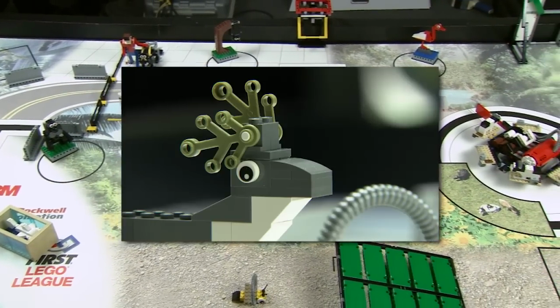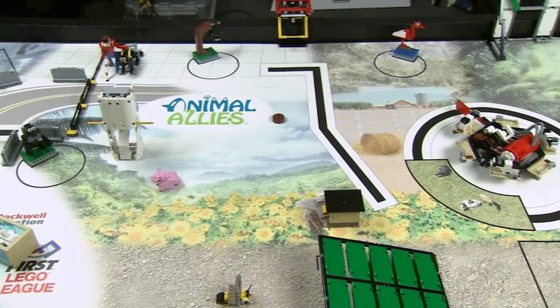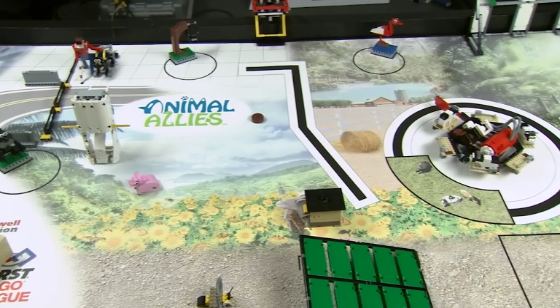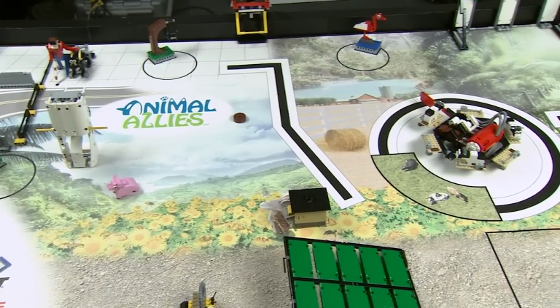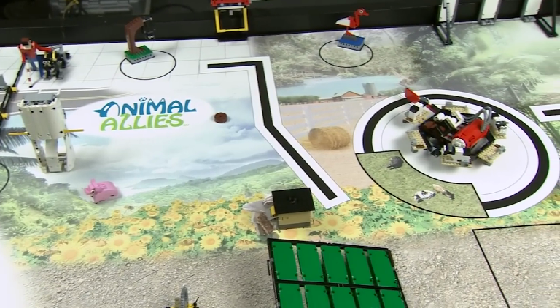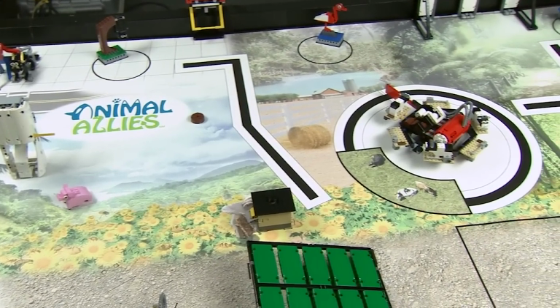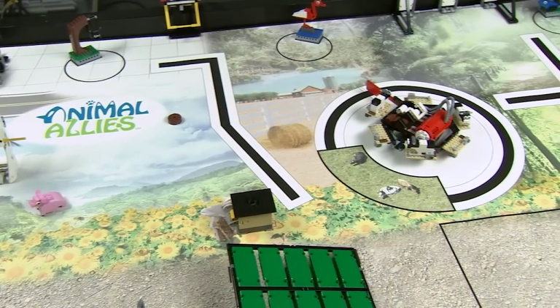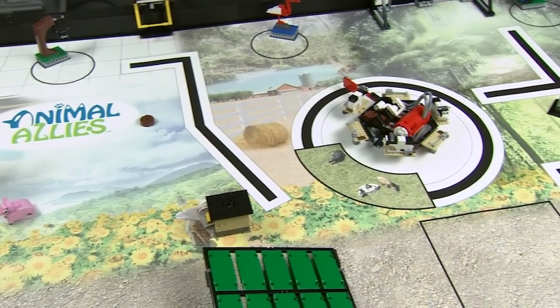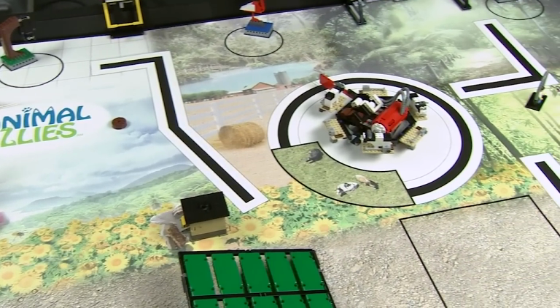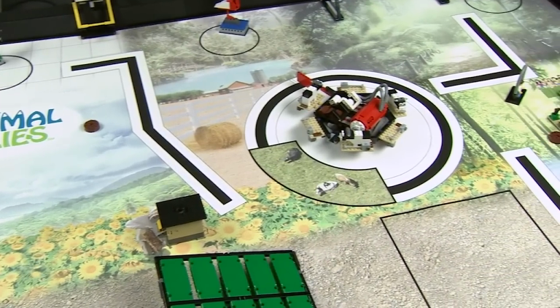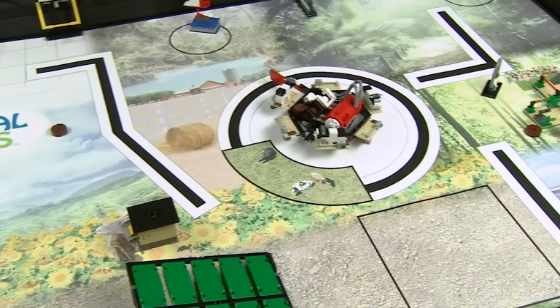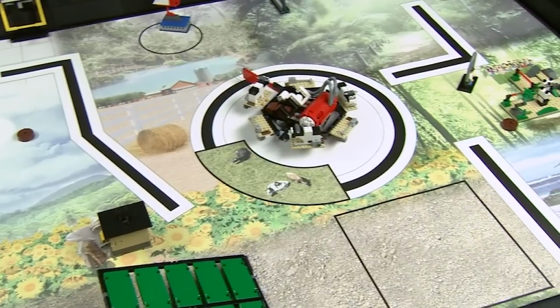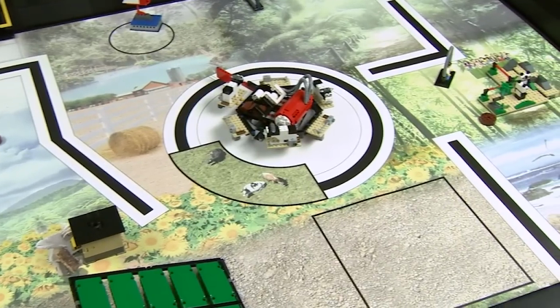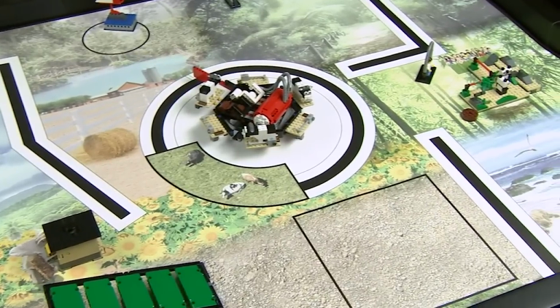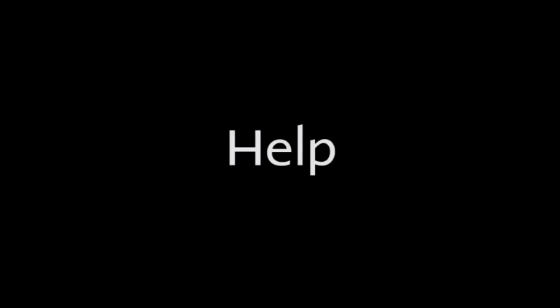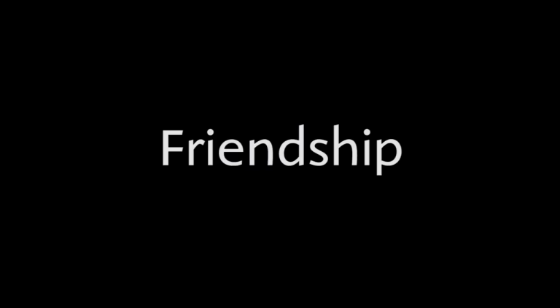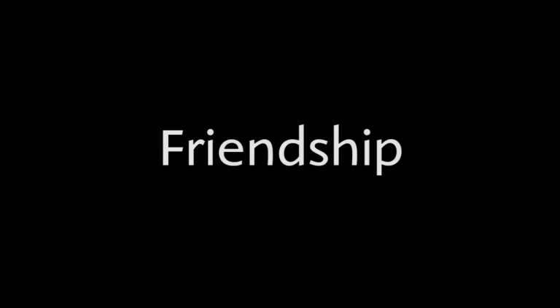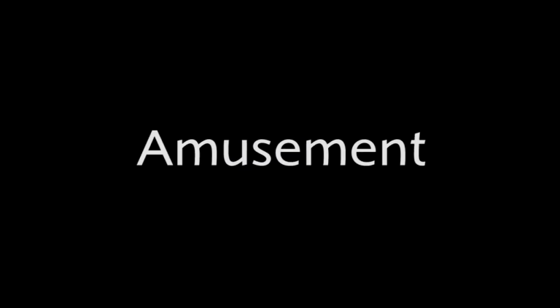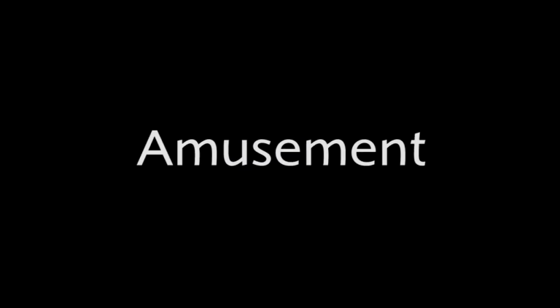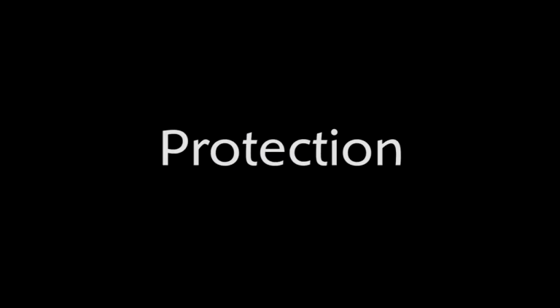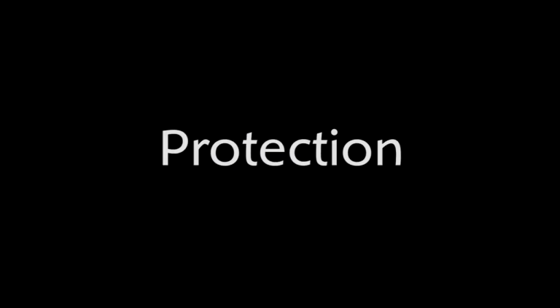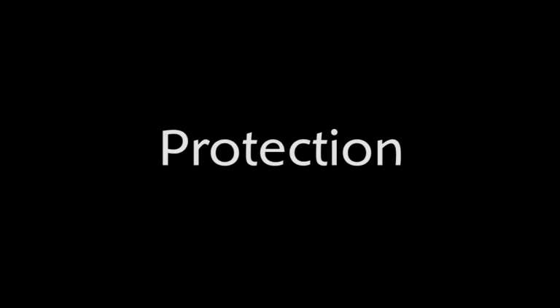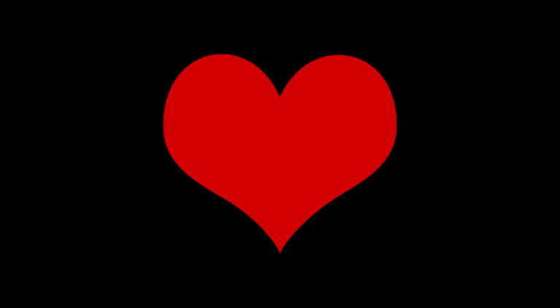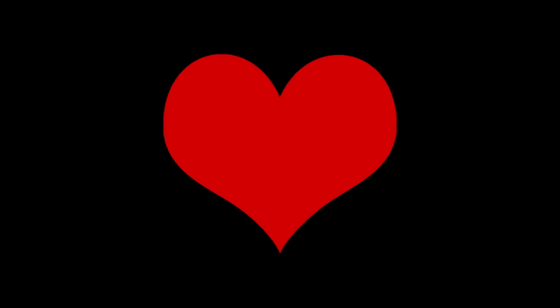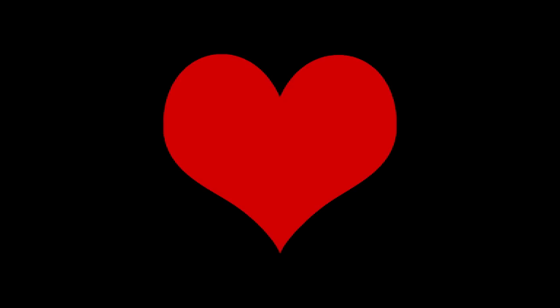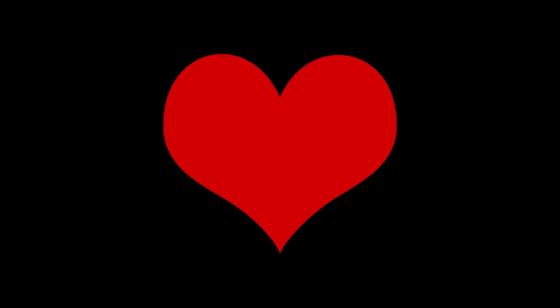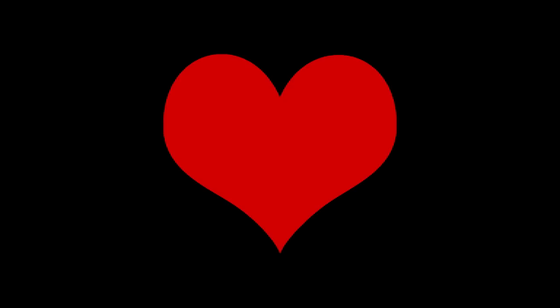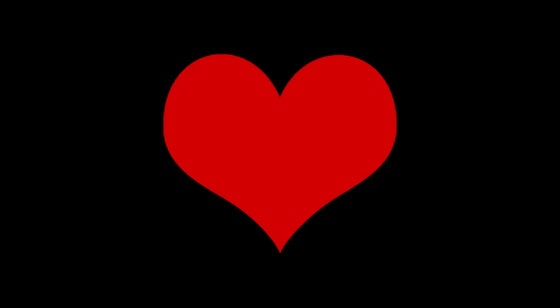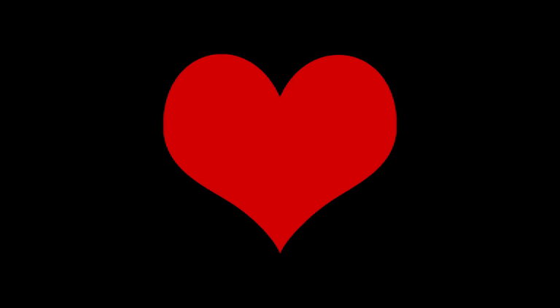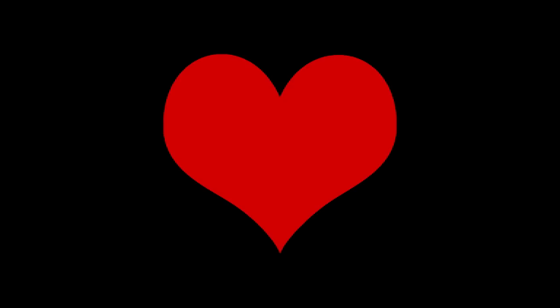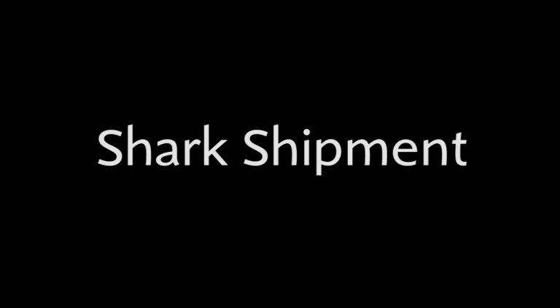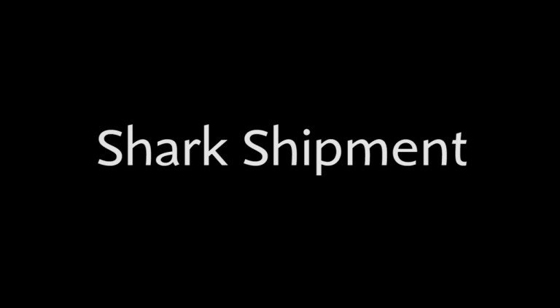As we tour the missions, pay attention to the many ways innovation and technology have enabled humans and animals to exchange help, friendship, amusement, protection, and love. As you'll see, there are many fun problems left to solve.